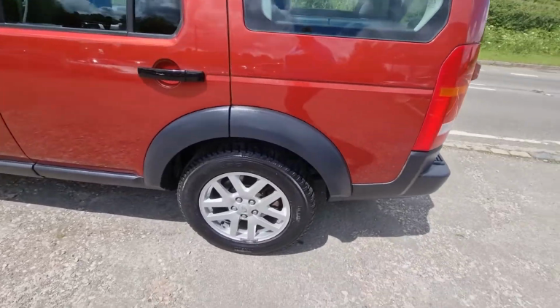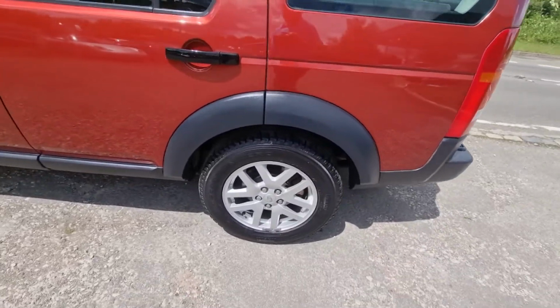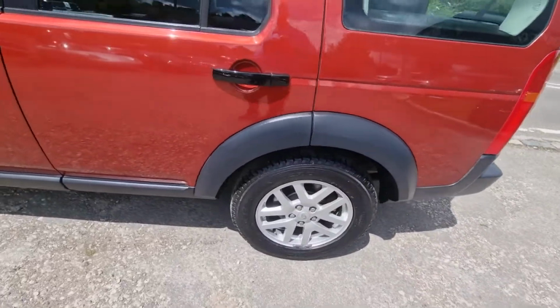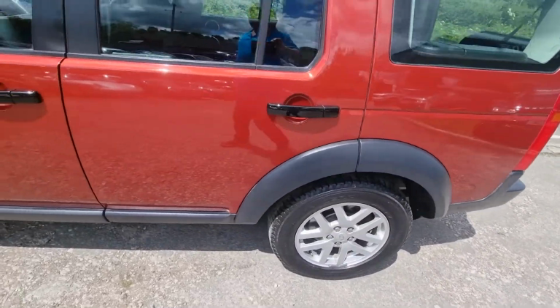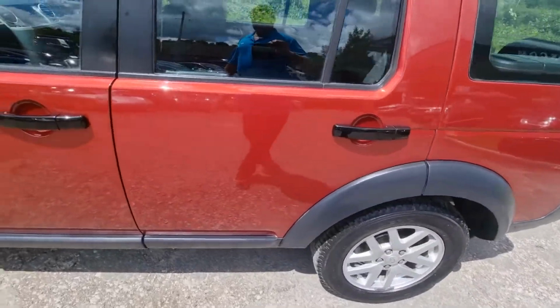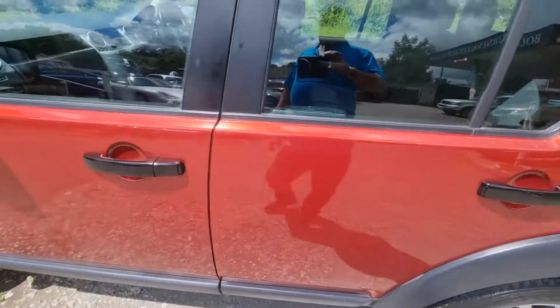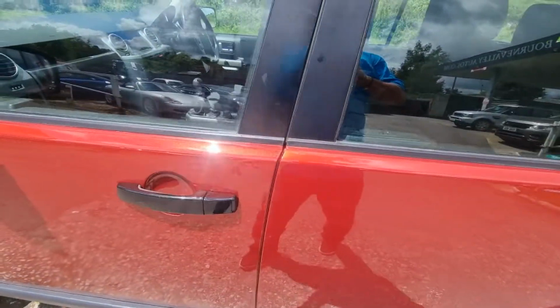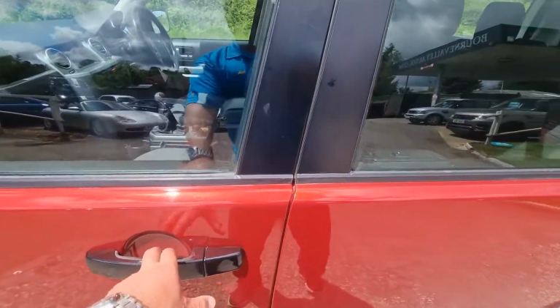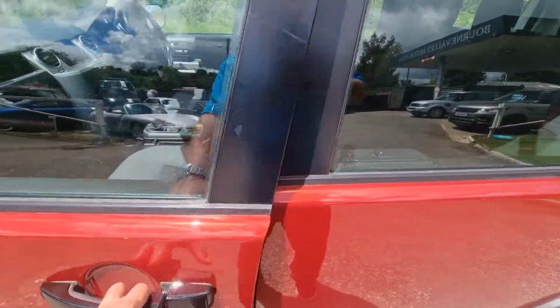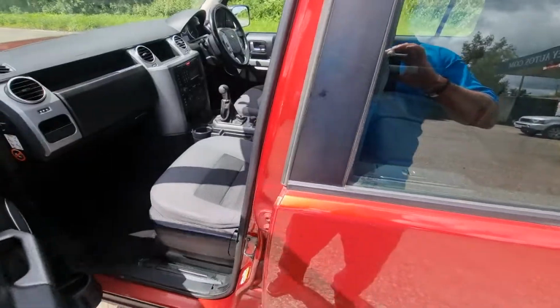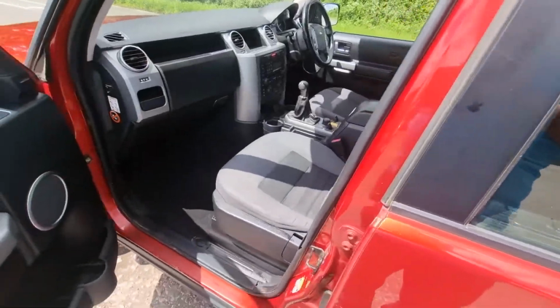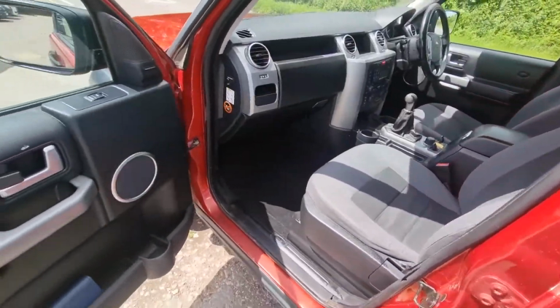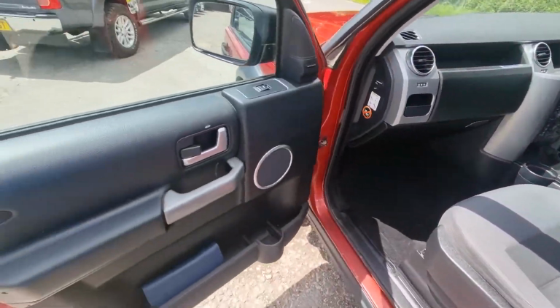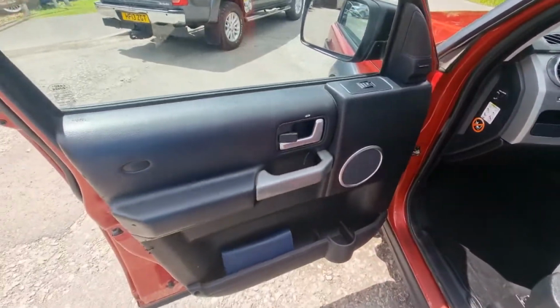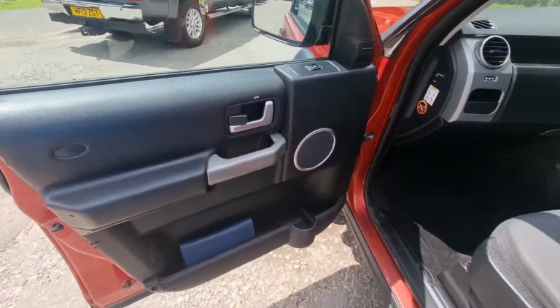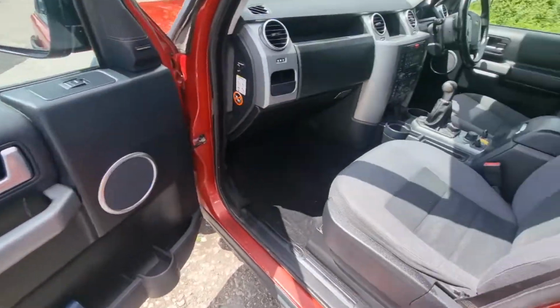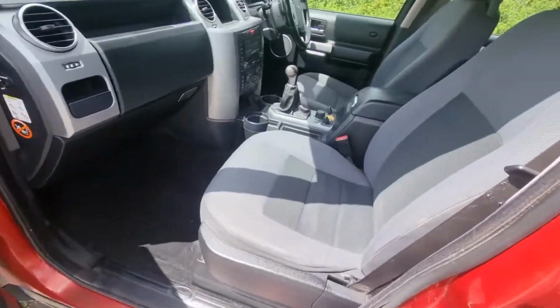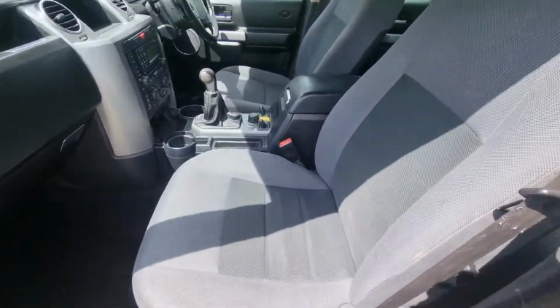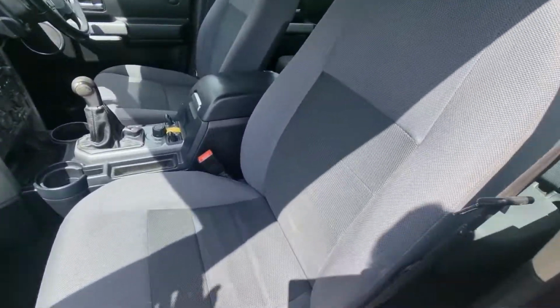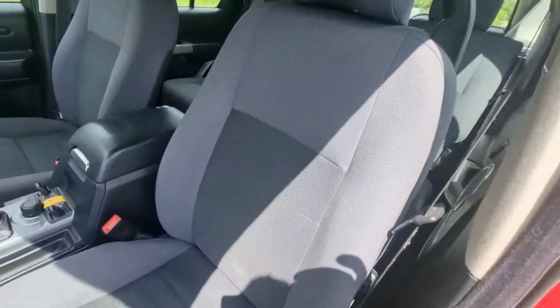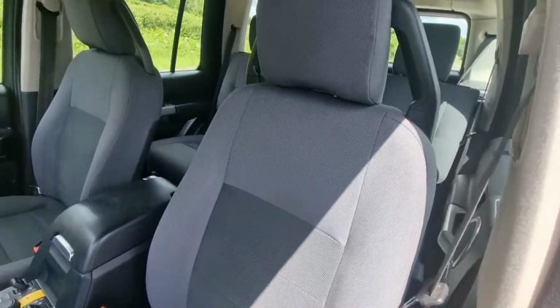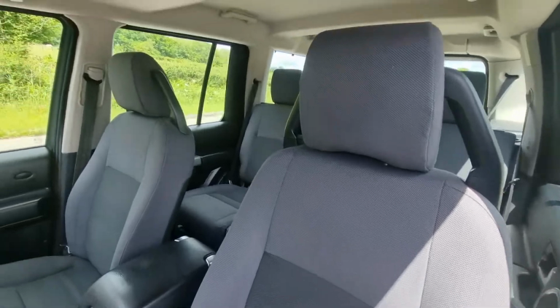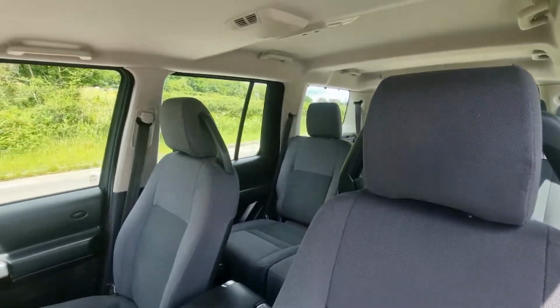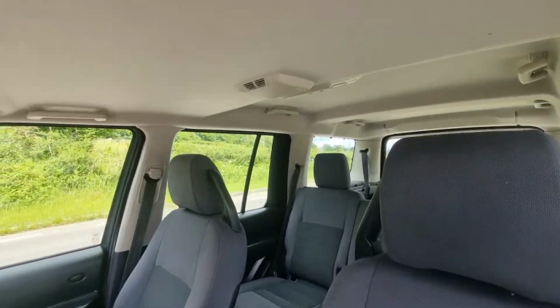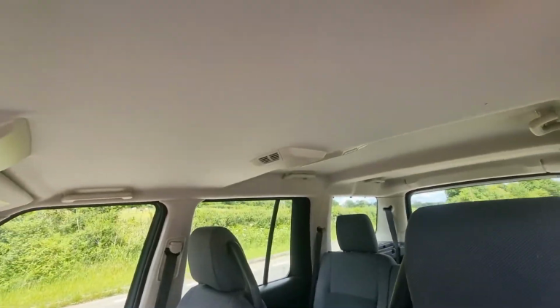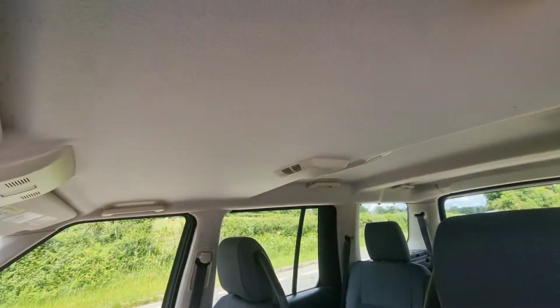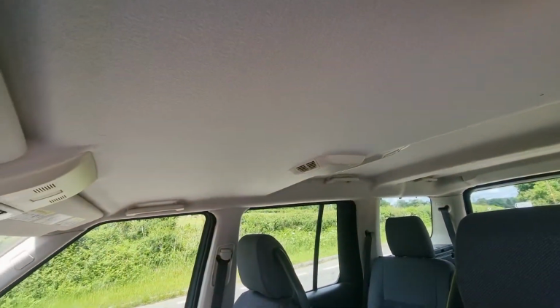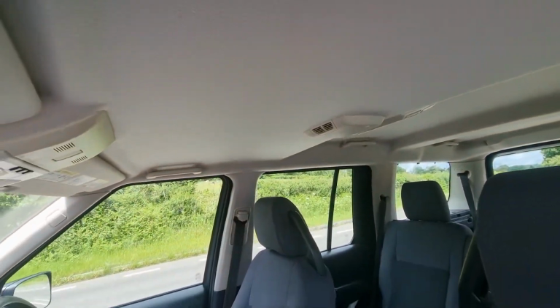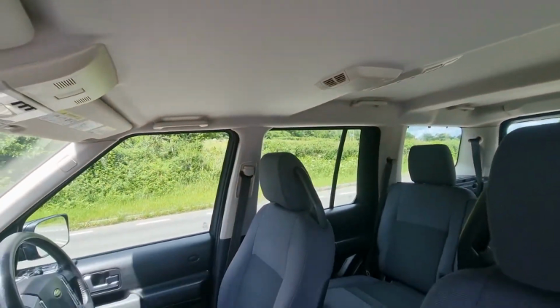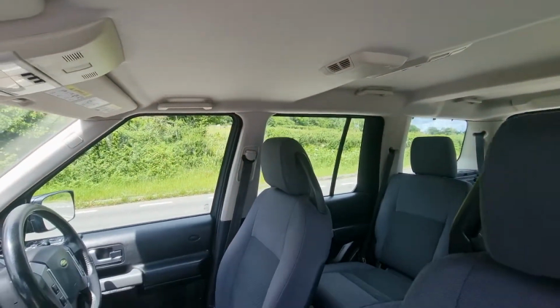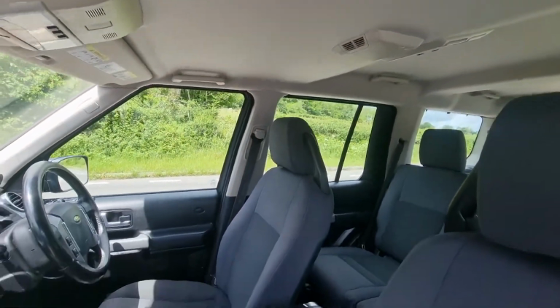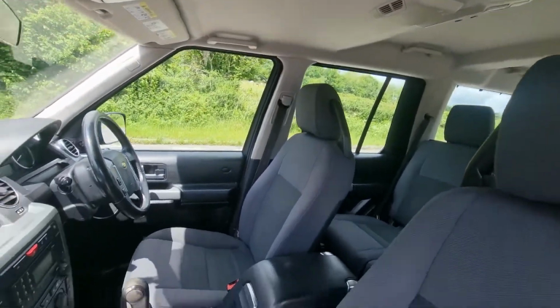All the tyres are good. It really is in good condition. It's a sunny day today, so it makes the seats look a bit stripey, but those are only shadows. No sunroof, which is a good thing on these, because nine times out of ten they leak.